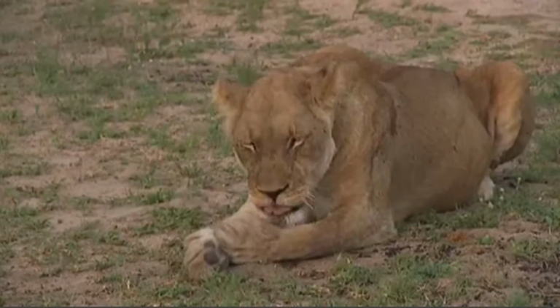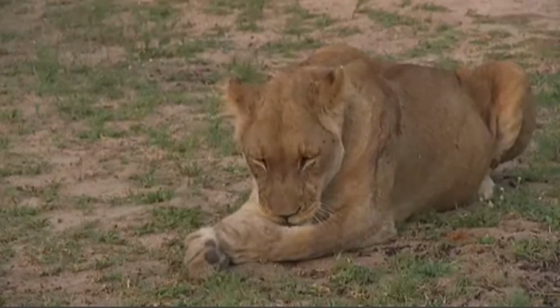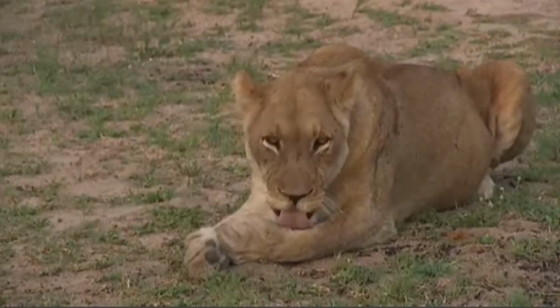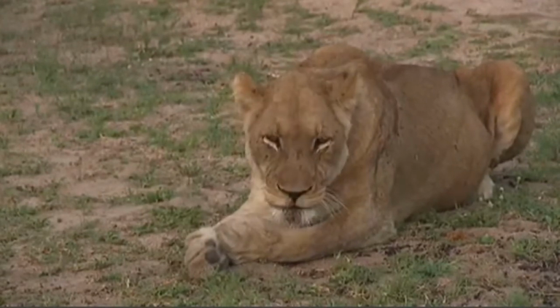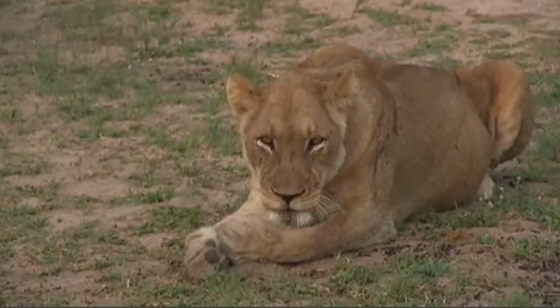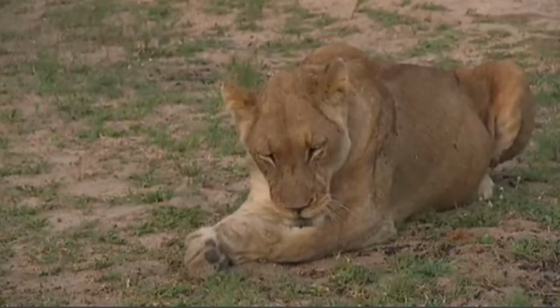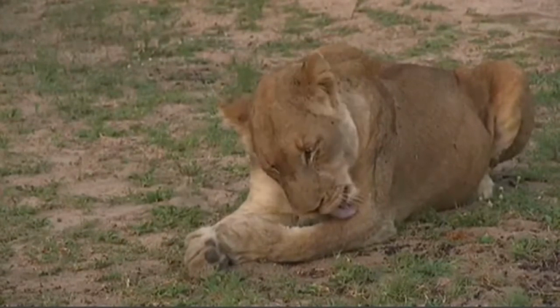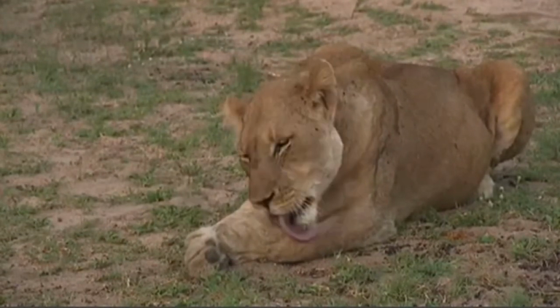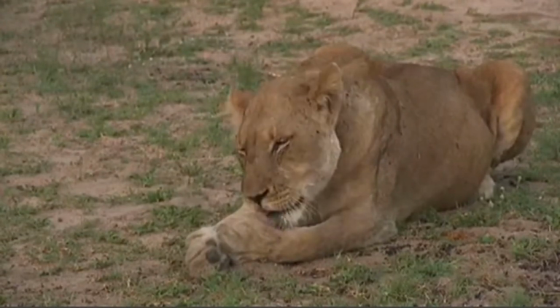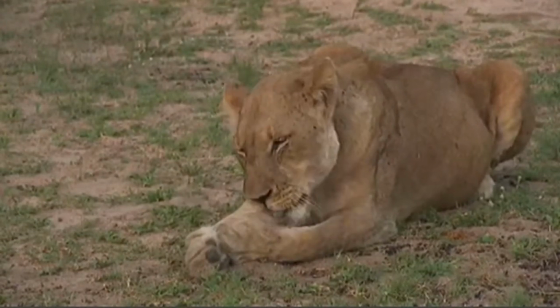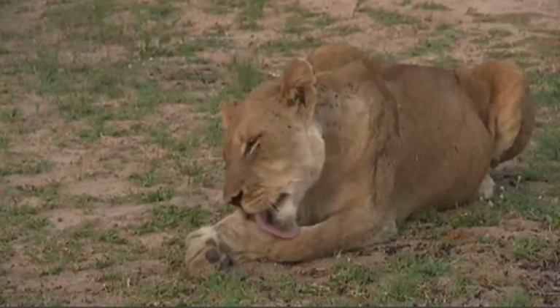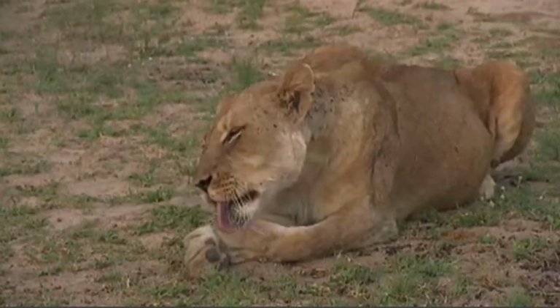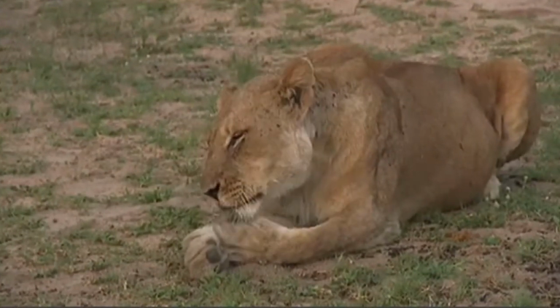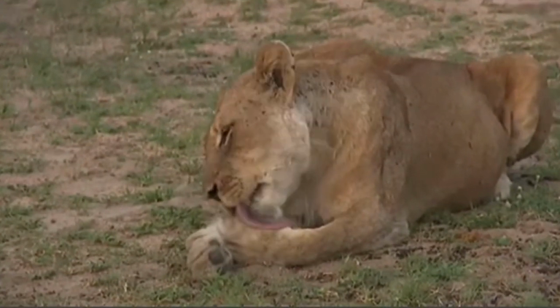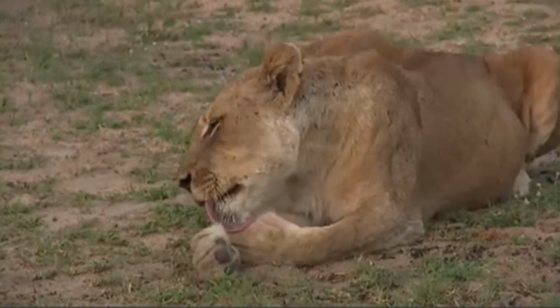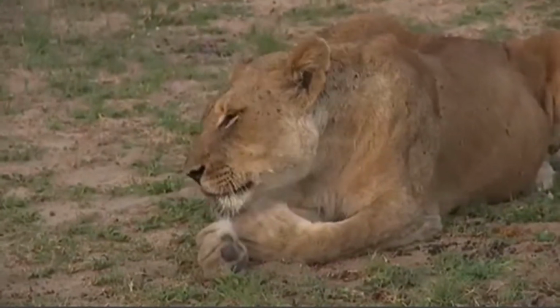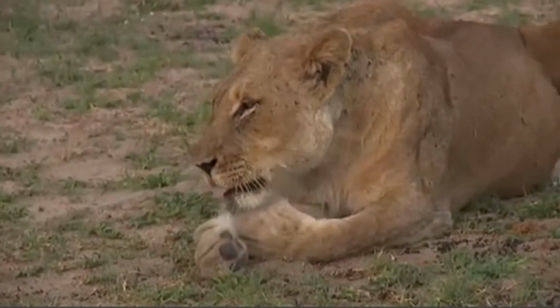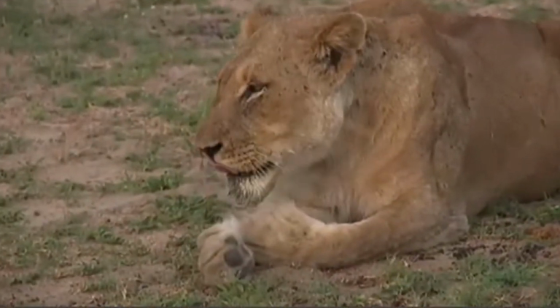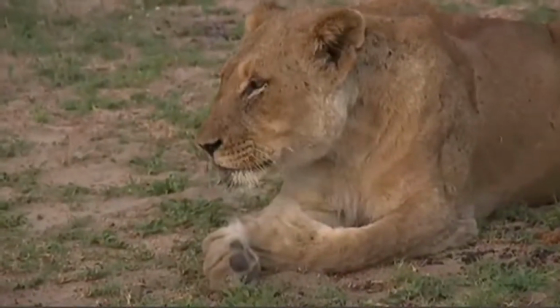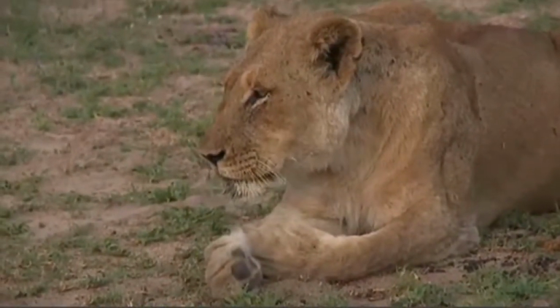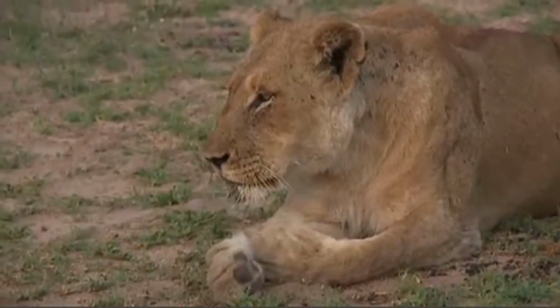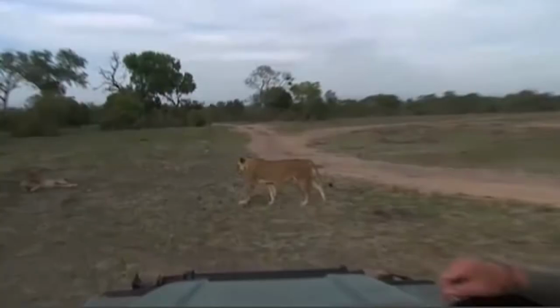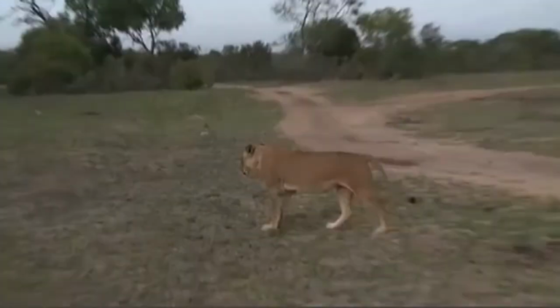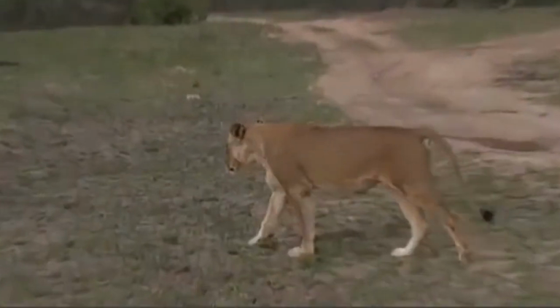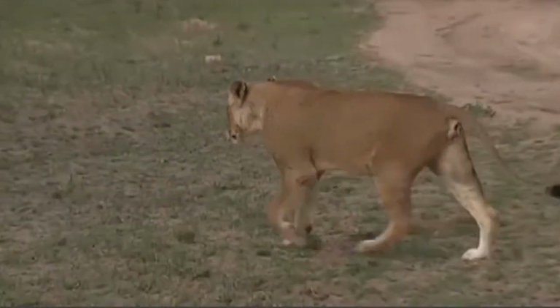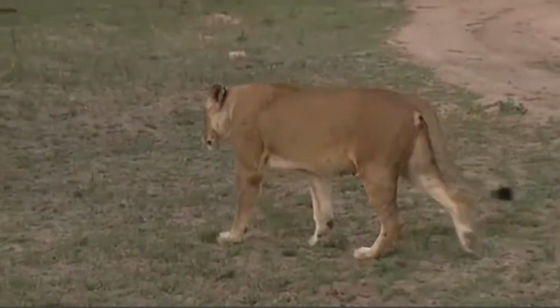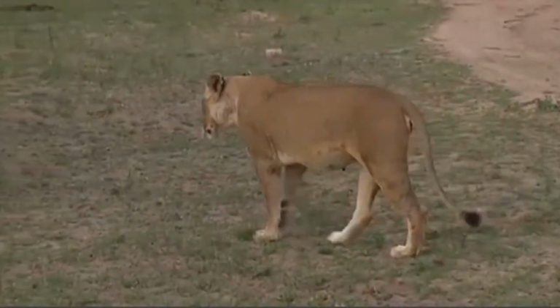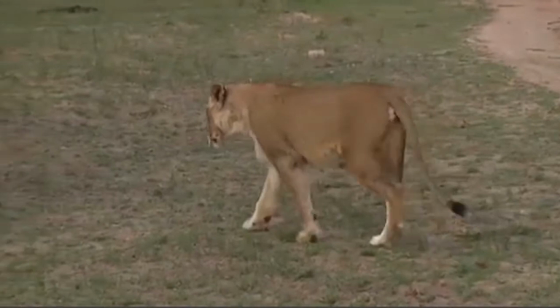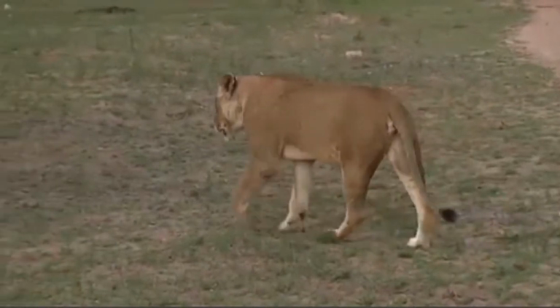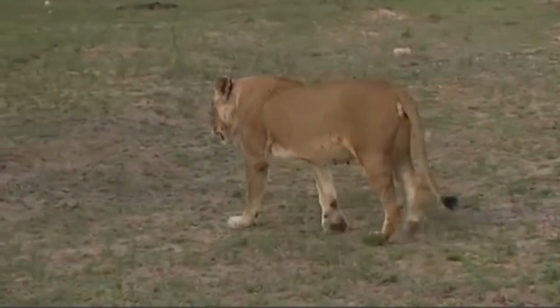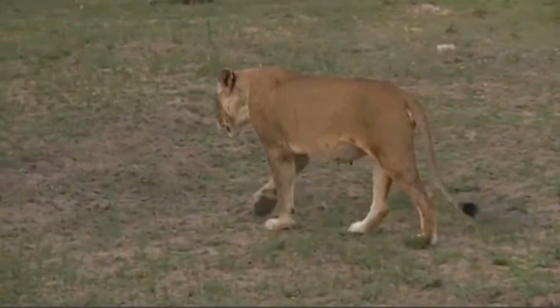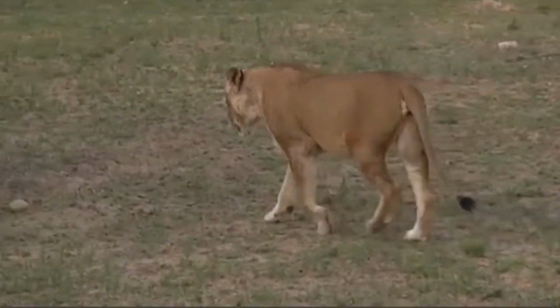Typical lion behavior — well, typical cat behavior. Grooming is obviously a very important part of the staying clean, staying healthy process. And you can see again, full belly.